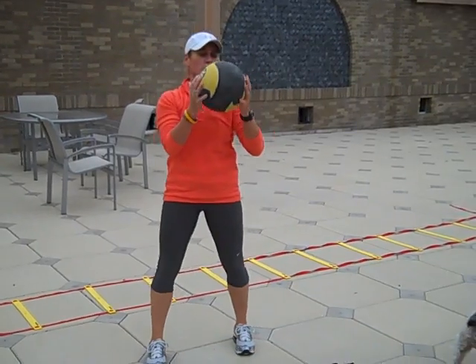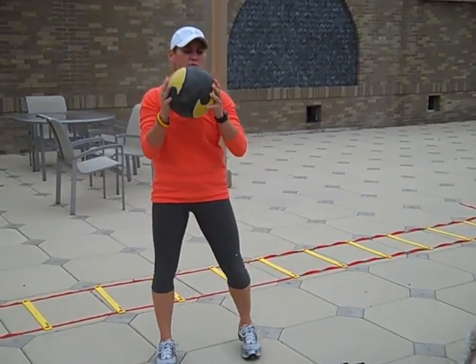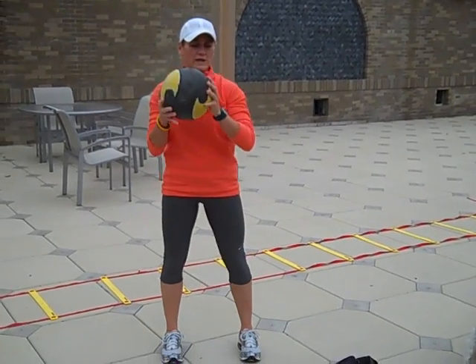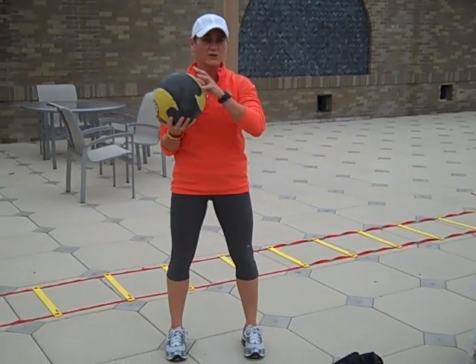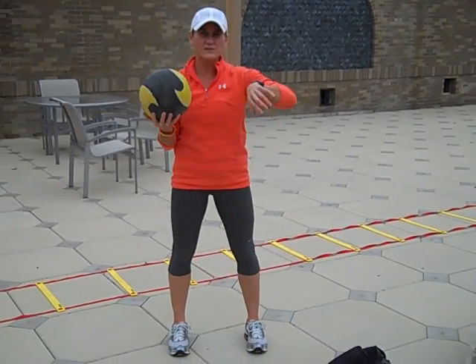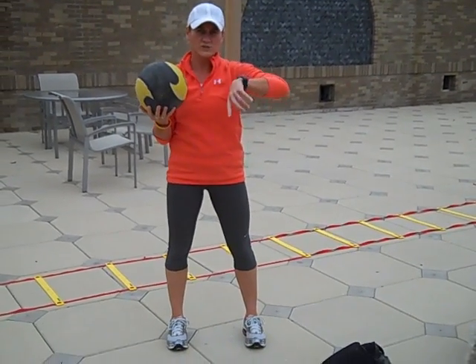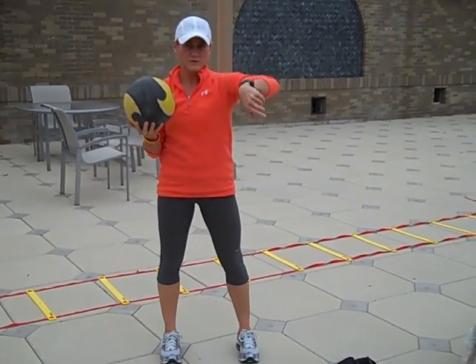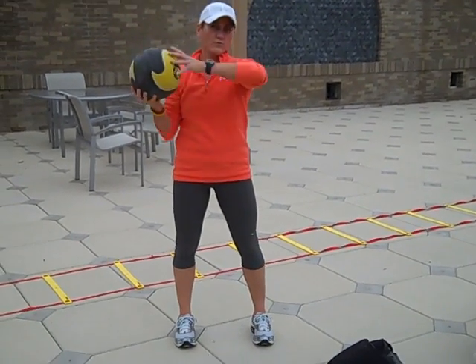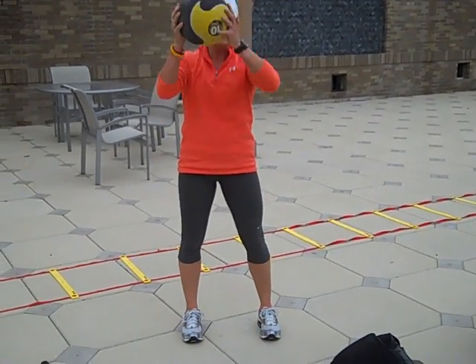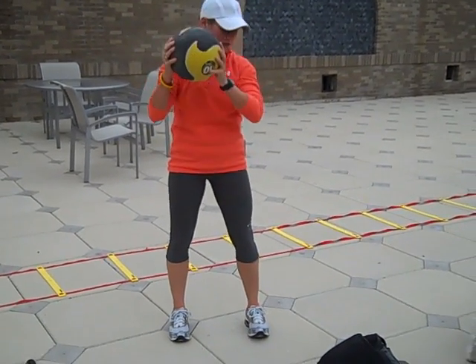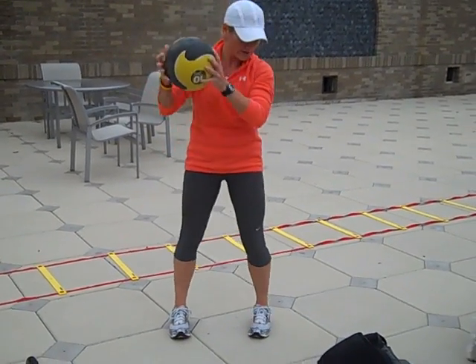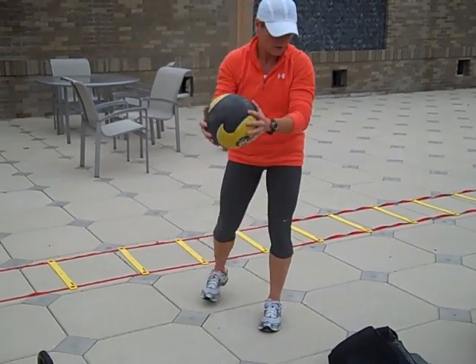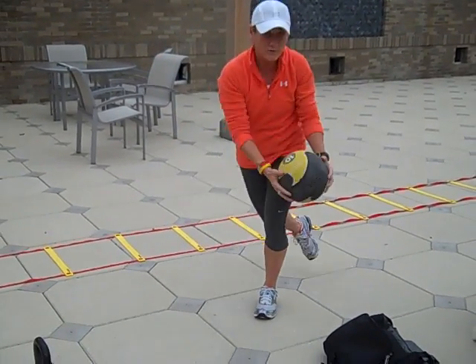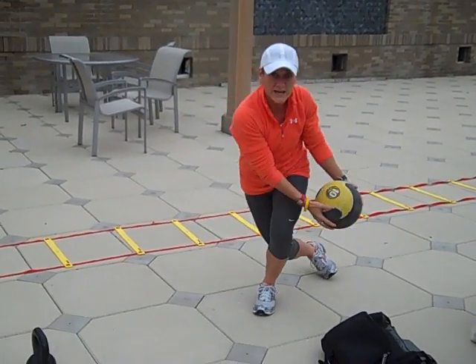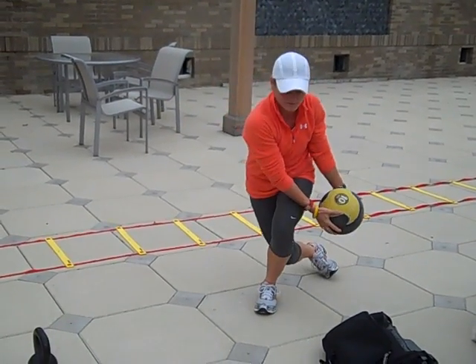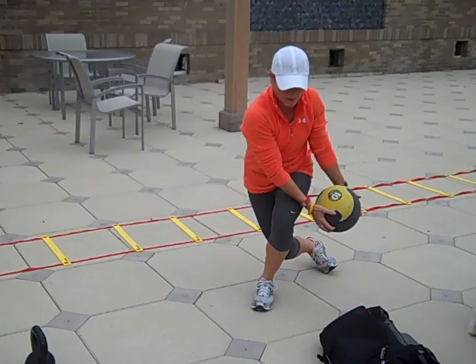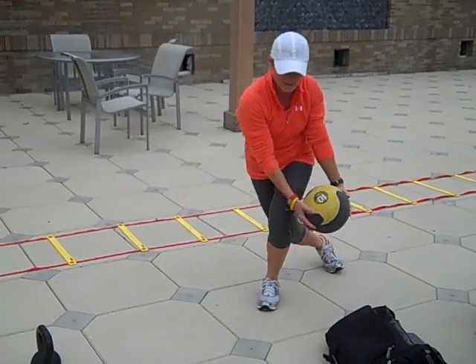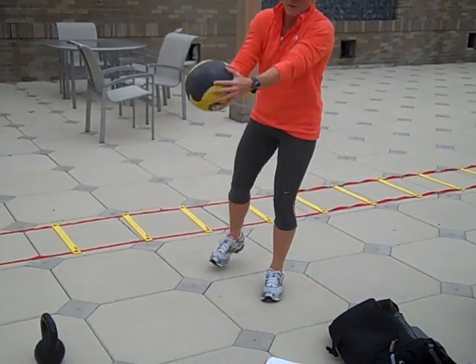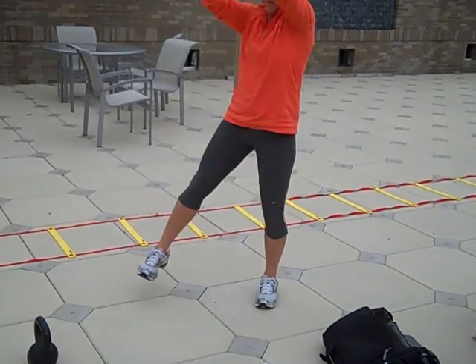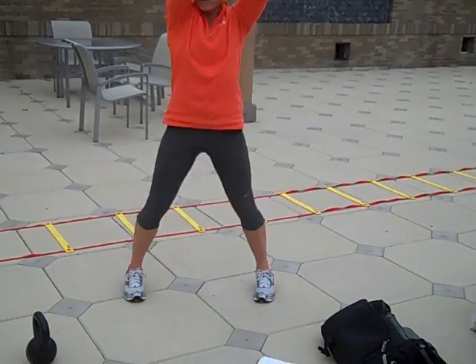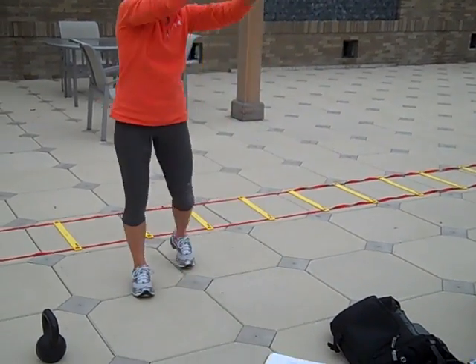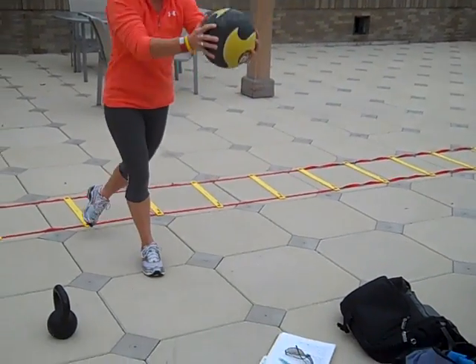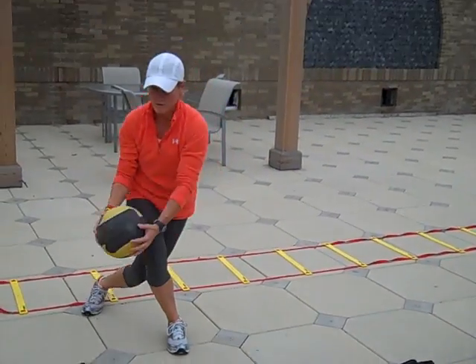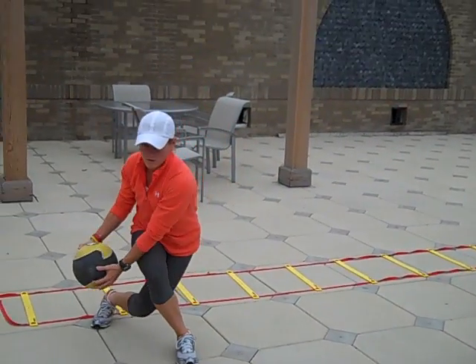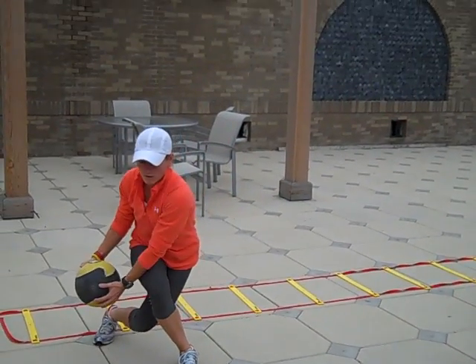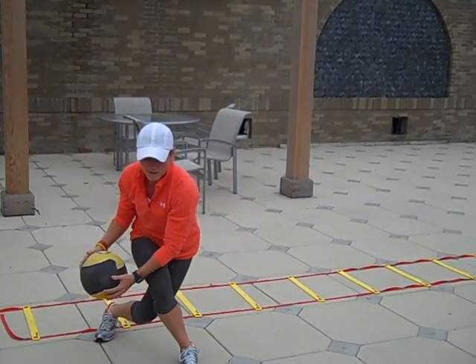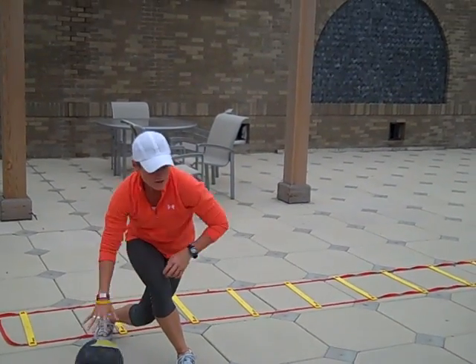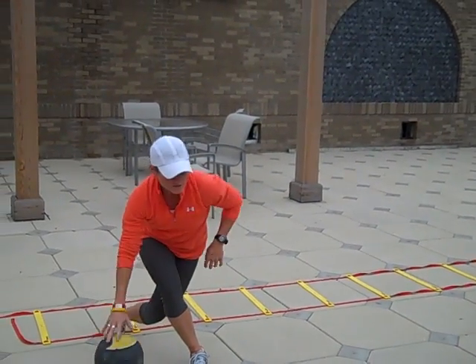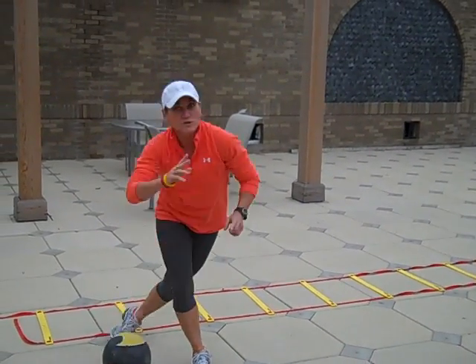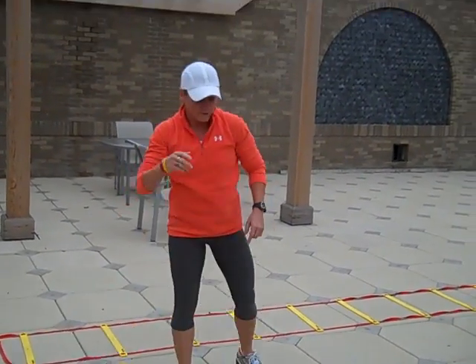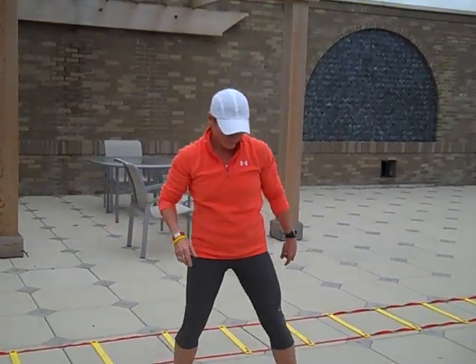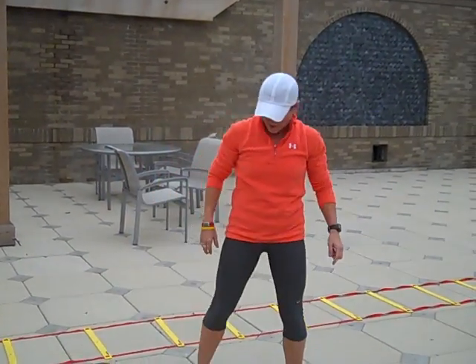We did a little curtsy lunge, a little overhead kind of raise. We did it with the eight. So you're going to curtsy it and just swing it over and curtsy it. Just go back and forth with that.